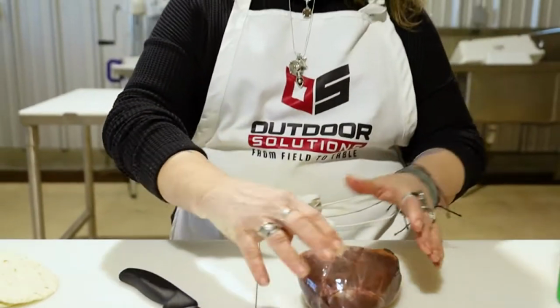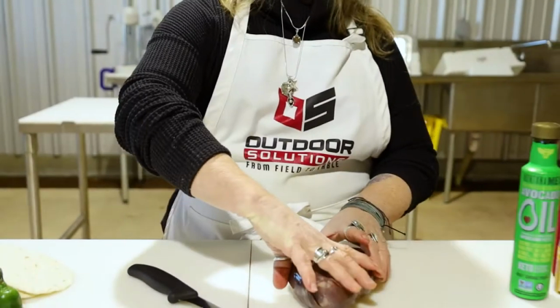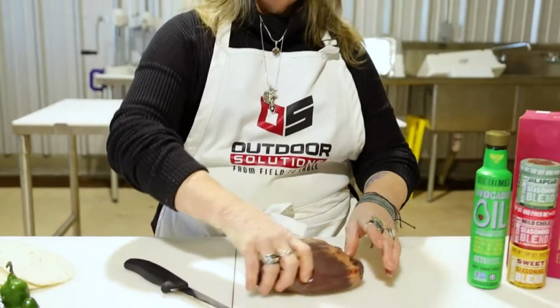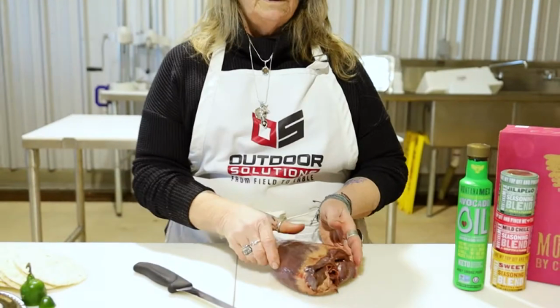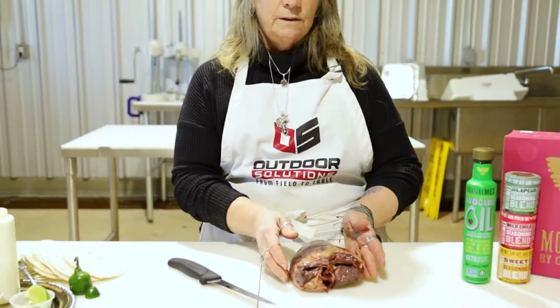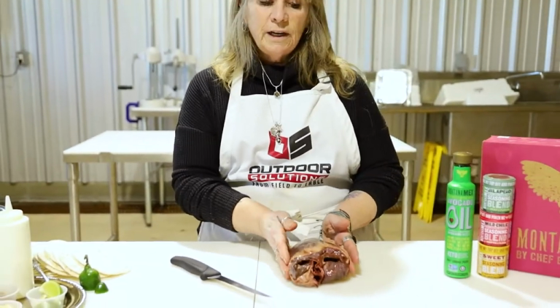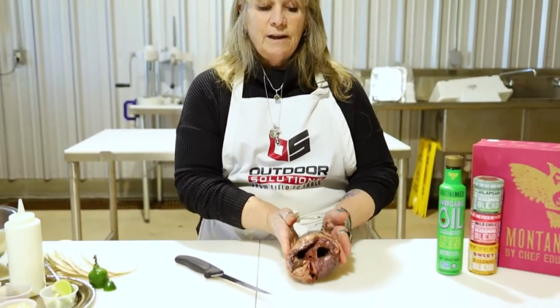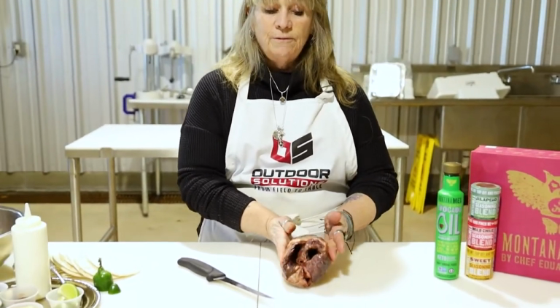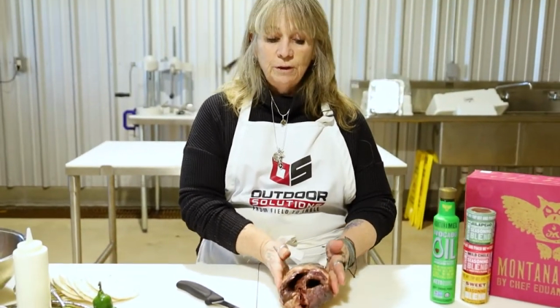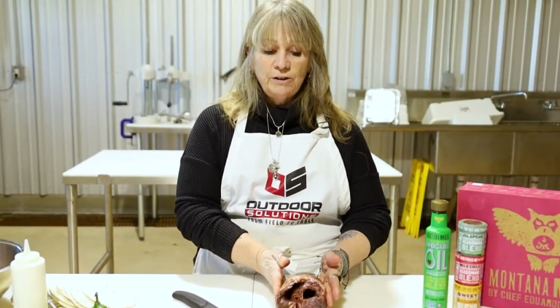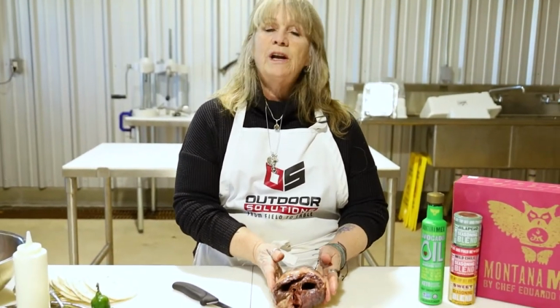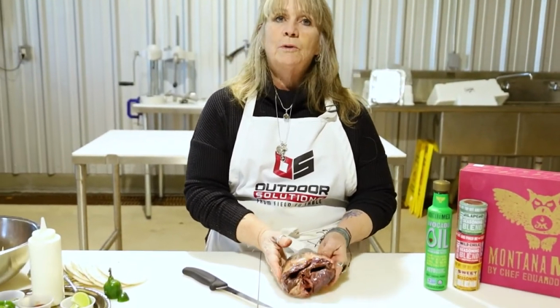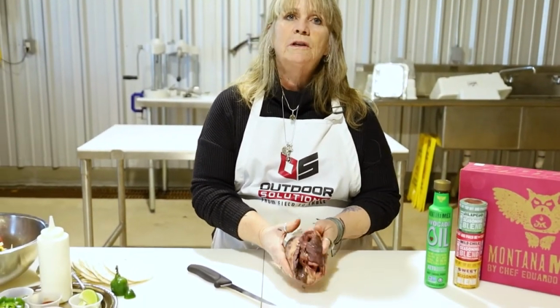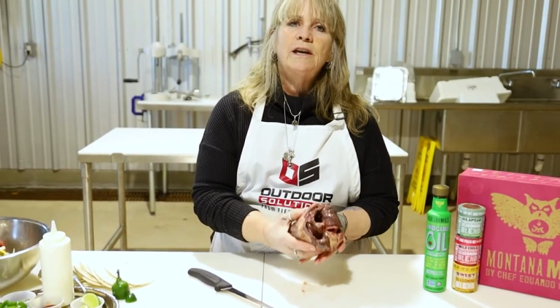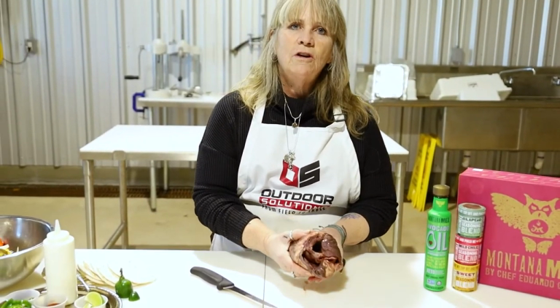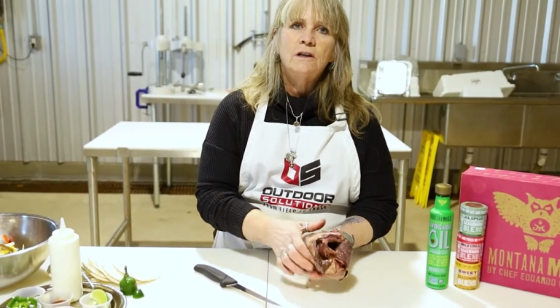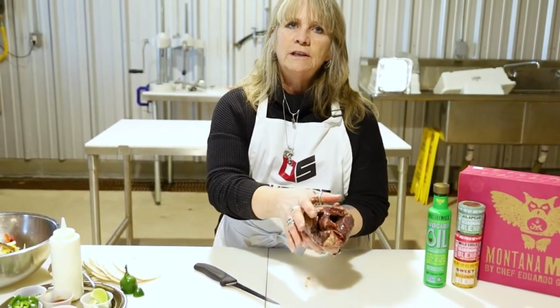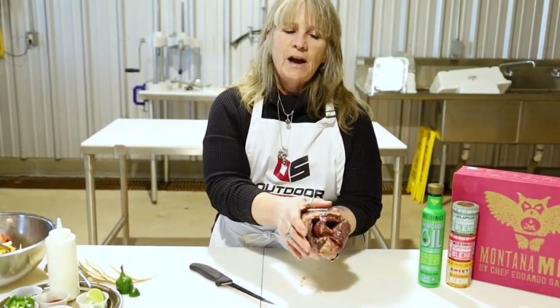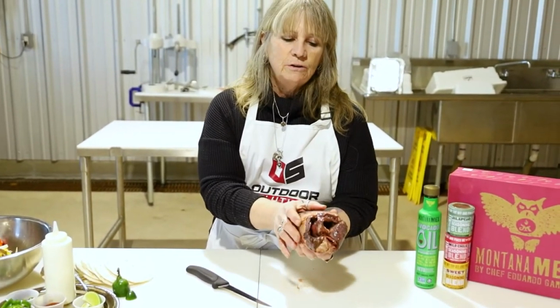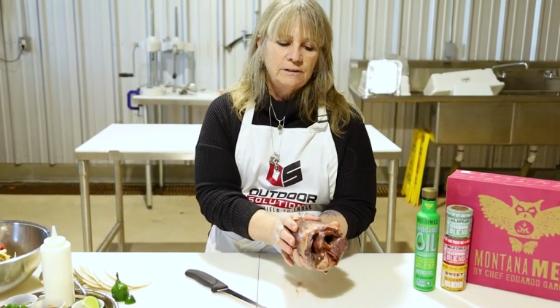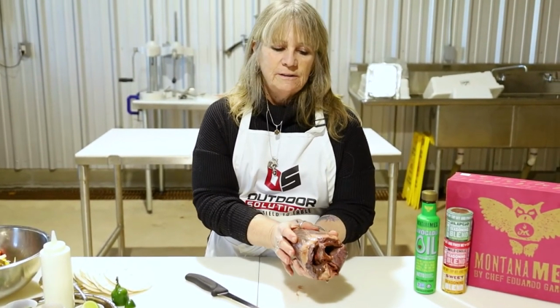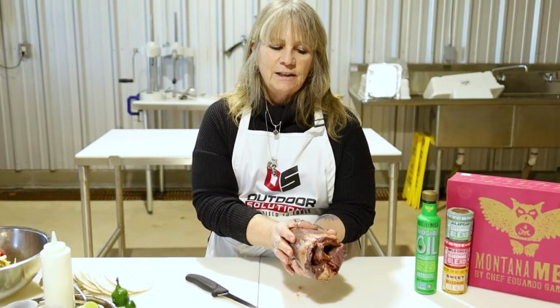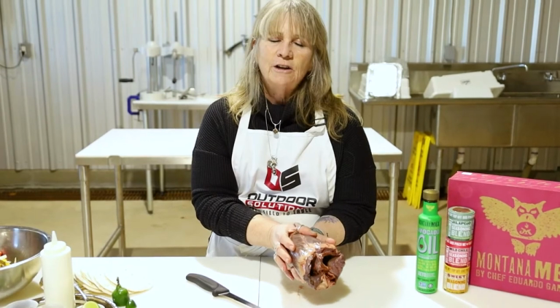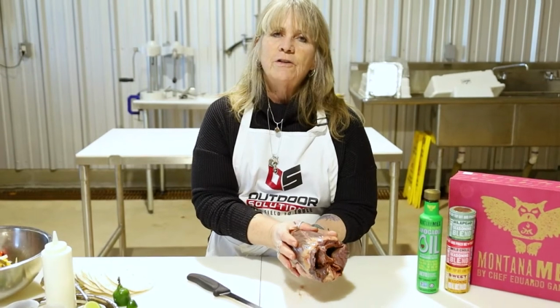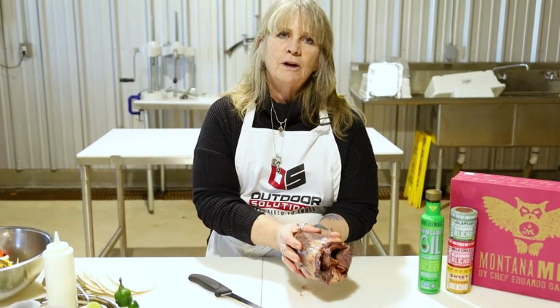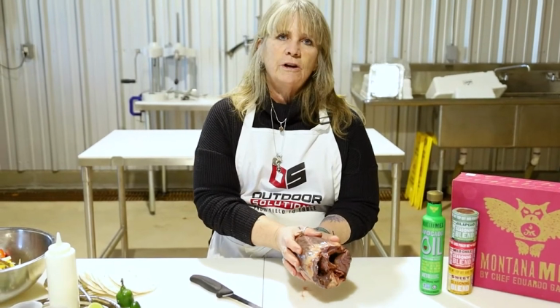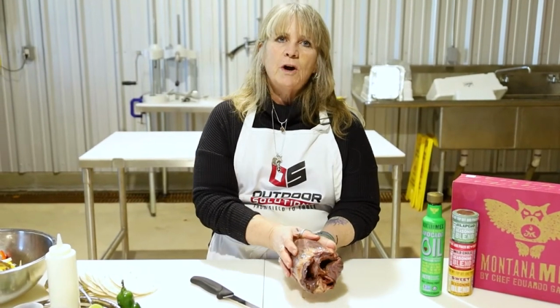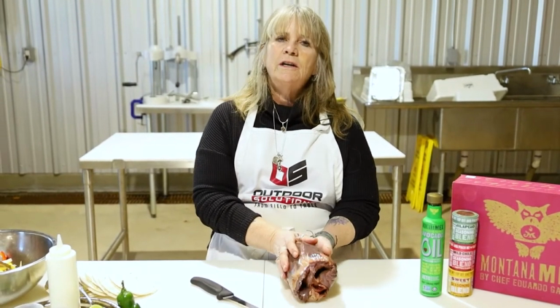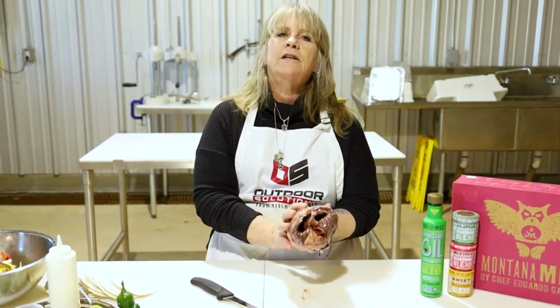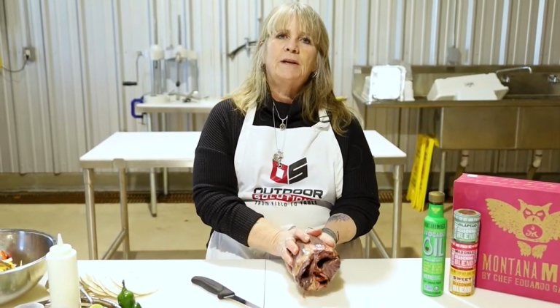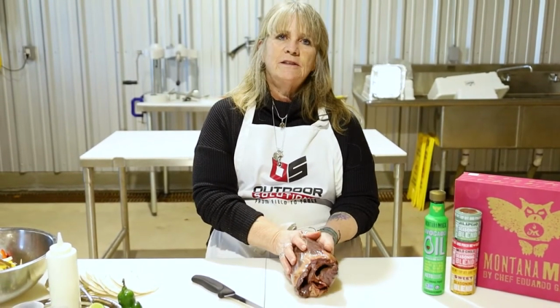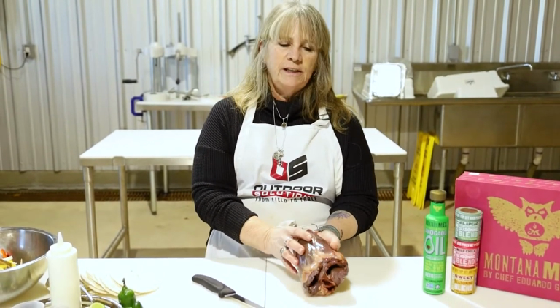So when you gut and field dress your animal, take the heart and leave the outside layer called the pericardium on — it'll keep it nice and clean.